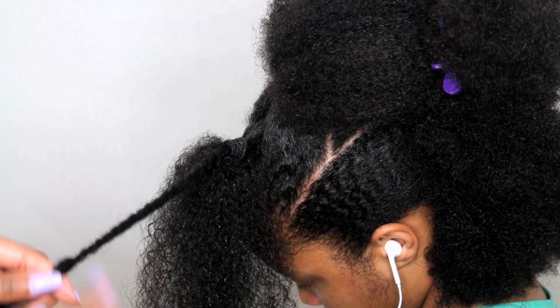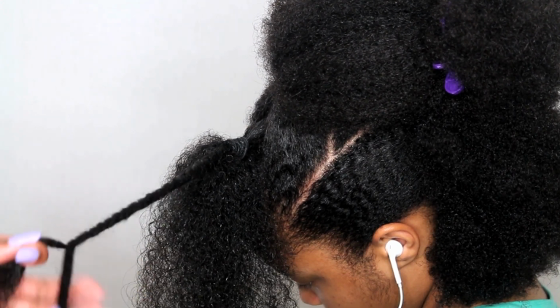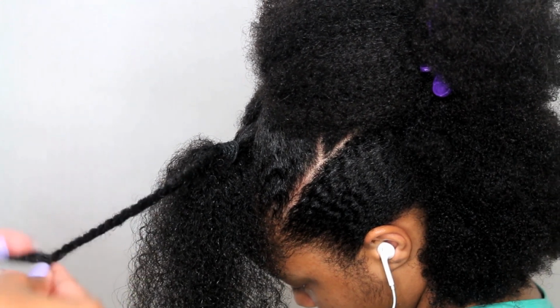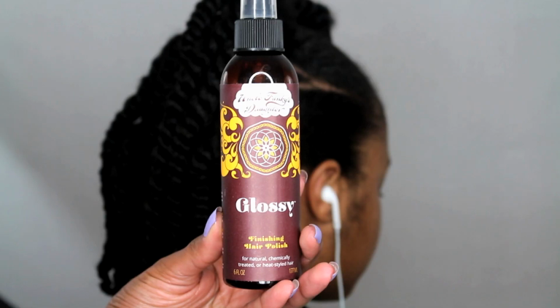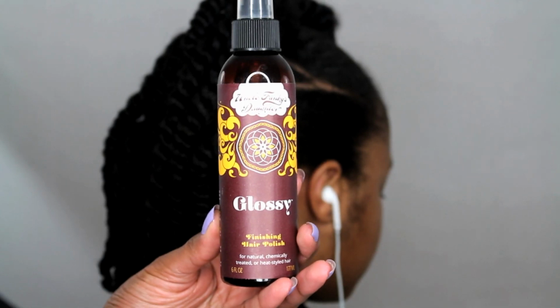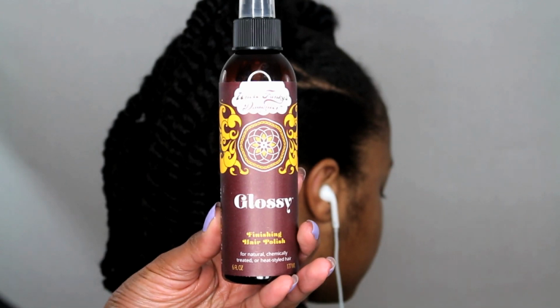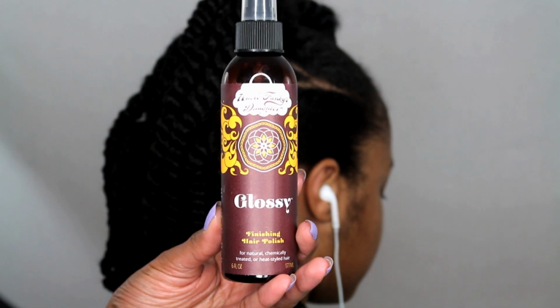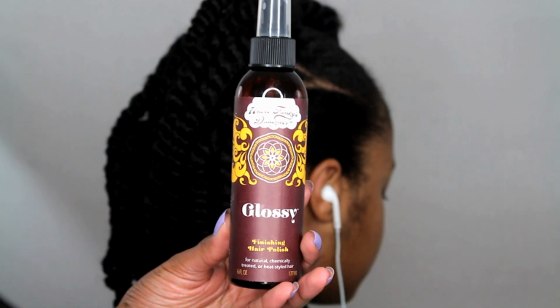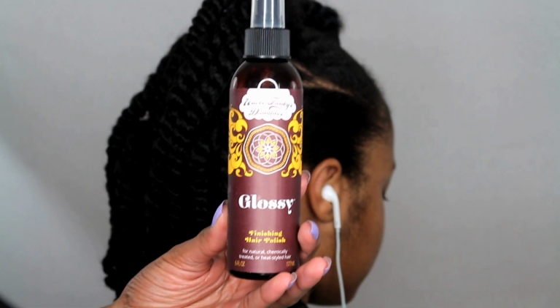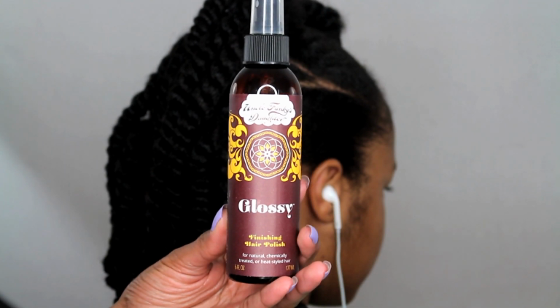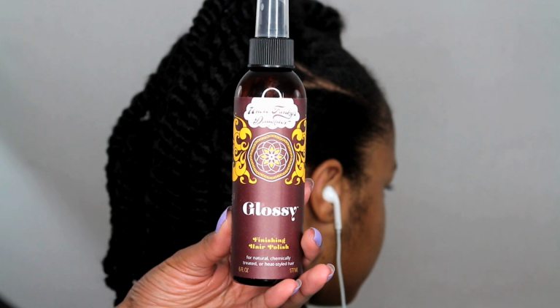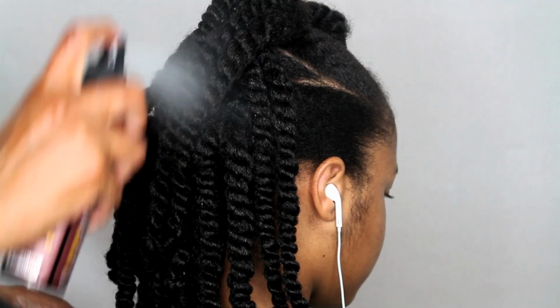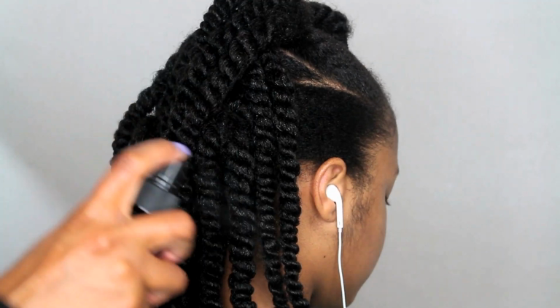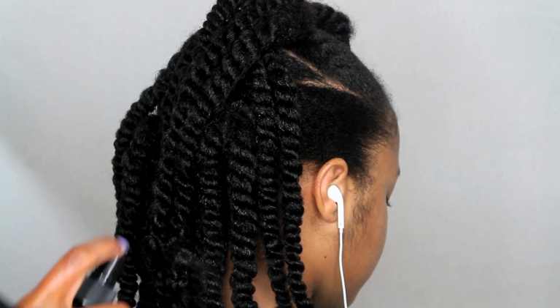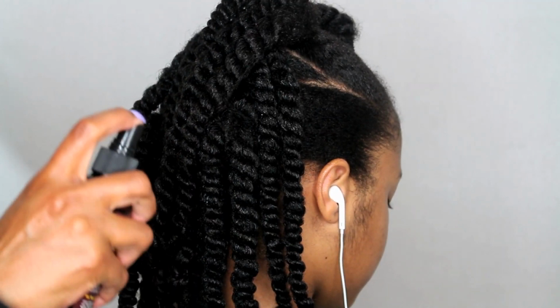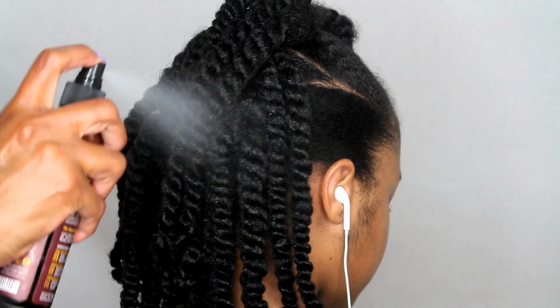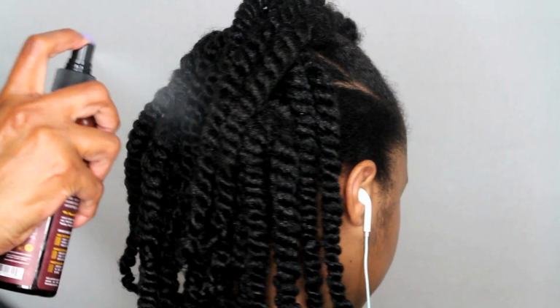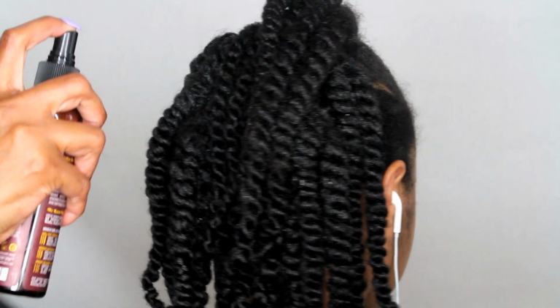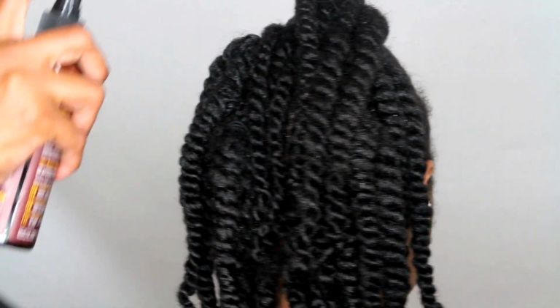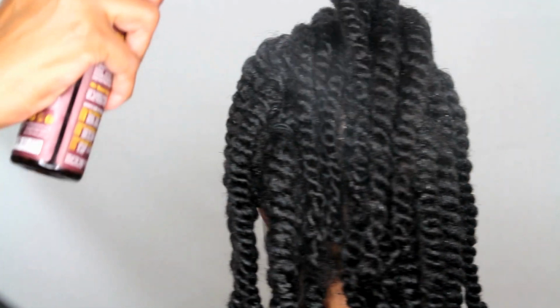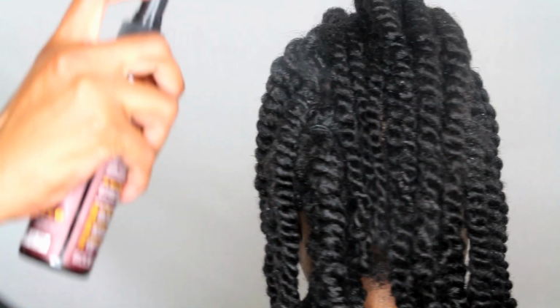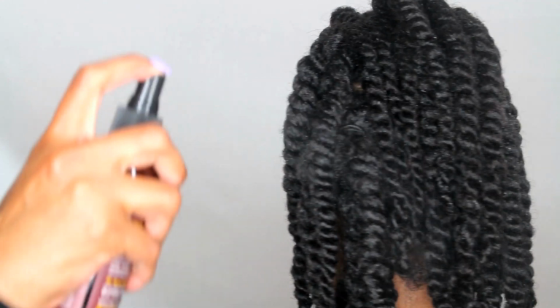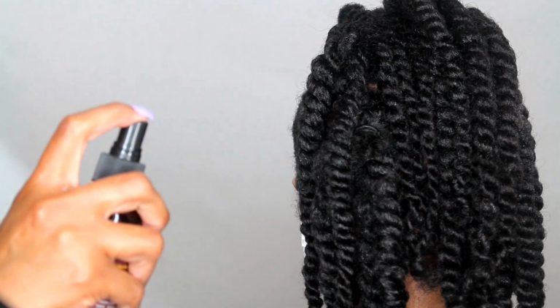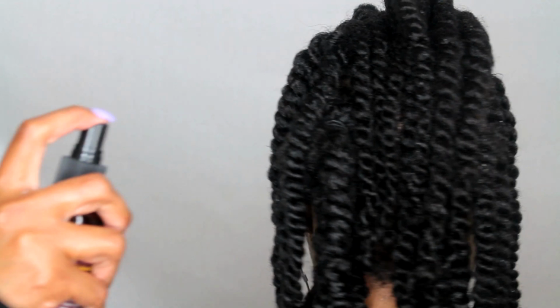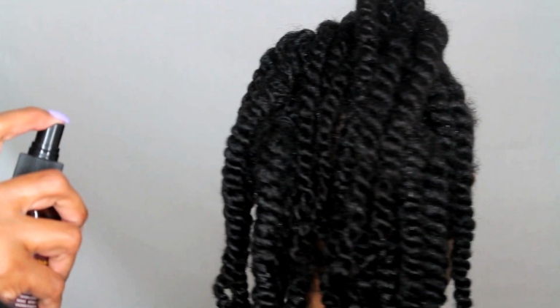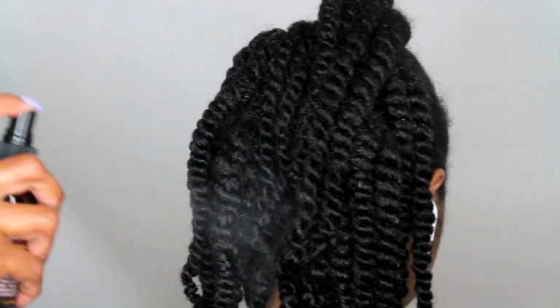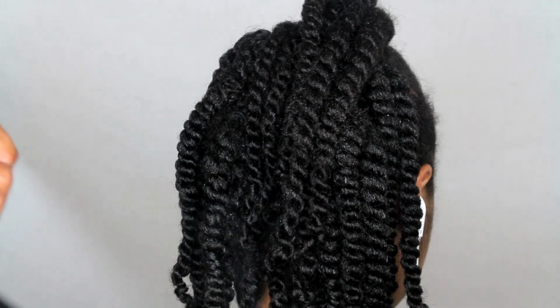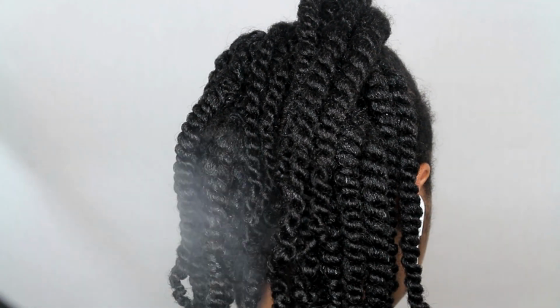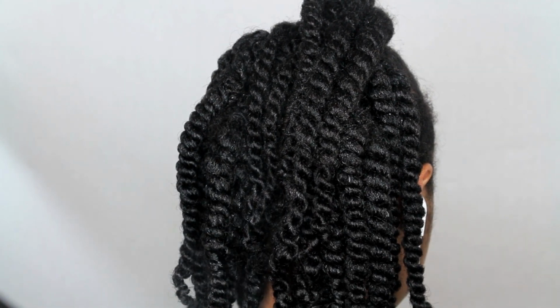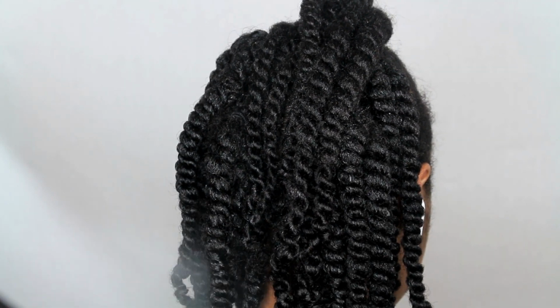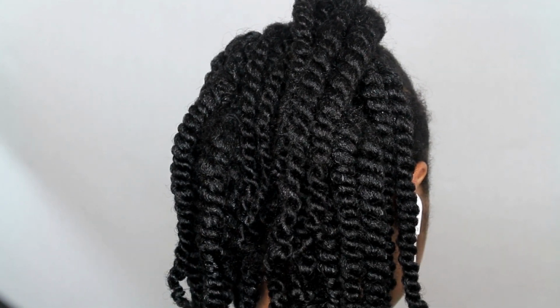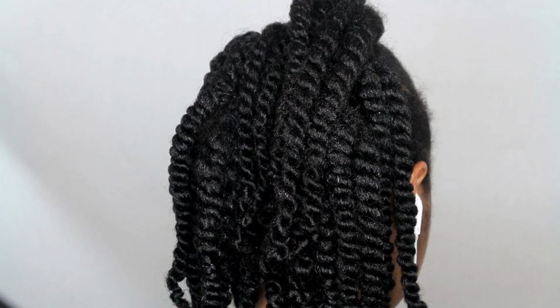For the next five days I will be using Uncle Funky's Daughter Glossy Finished Hair Polish, spraying it on her hair every day just to add some moisture and shine.